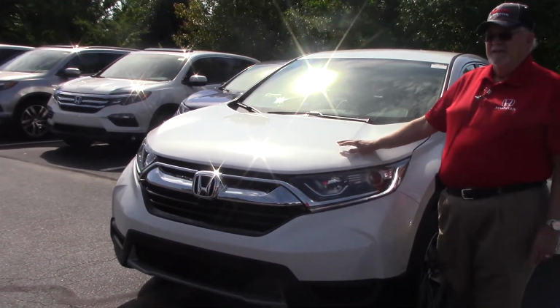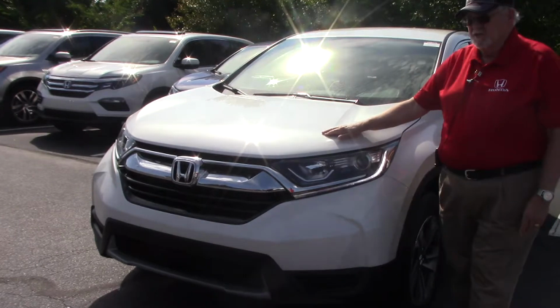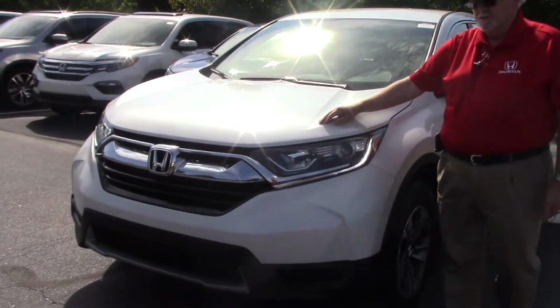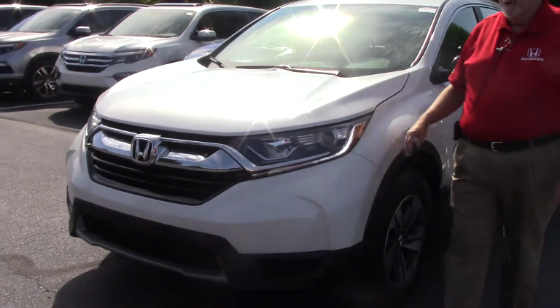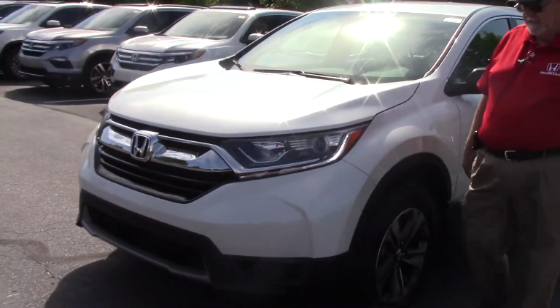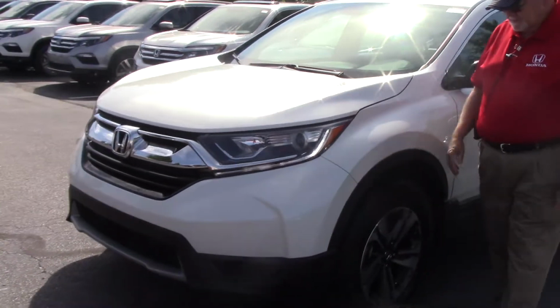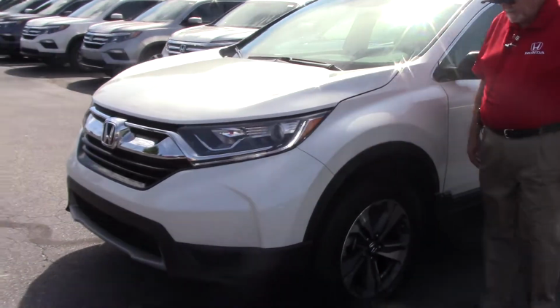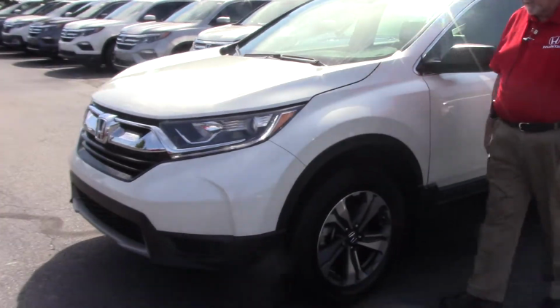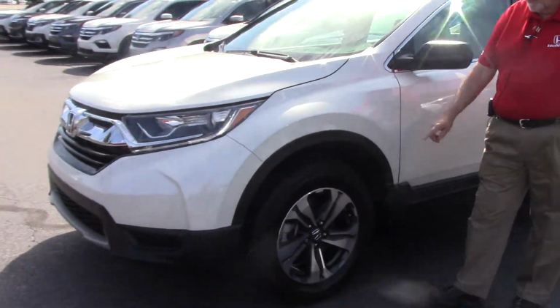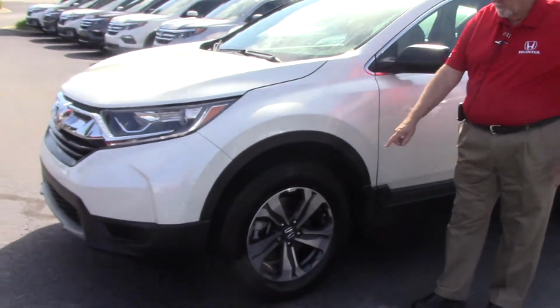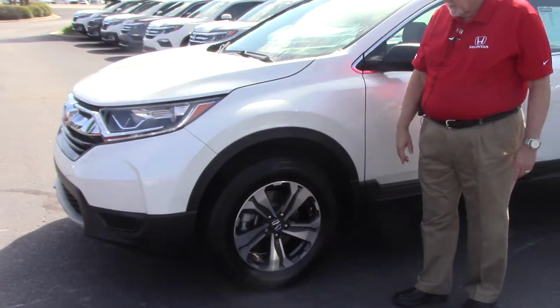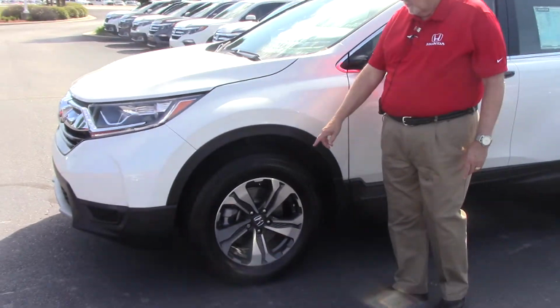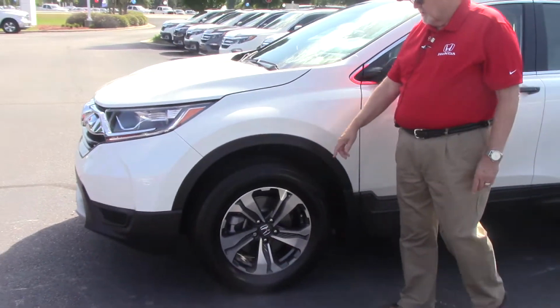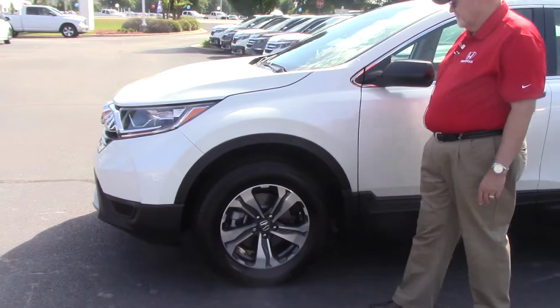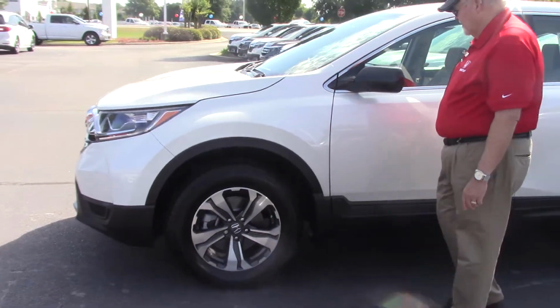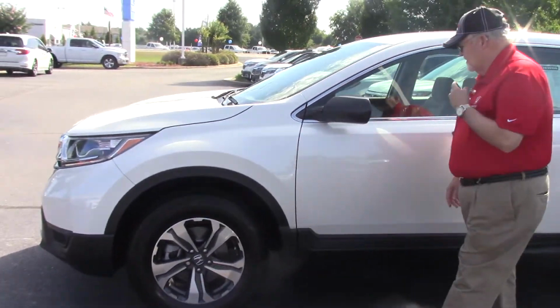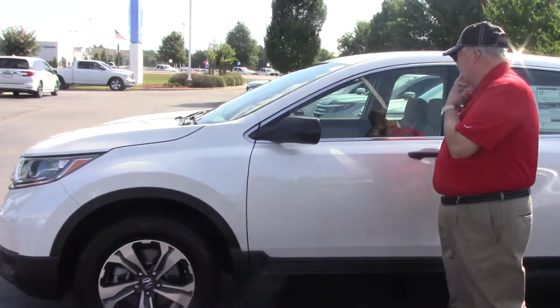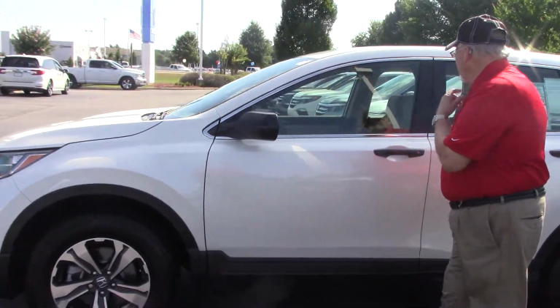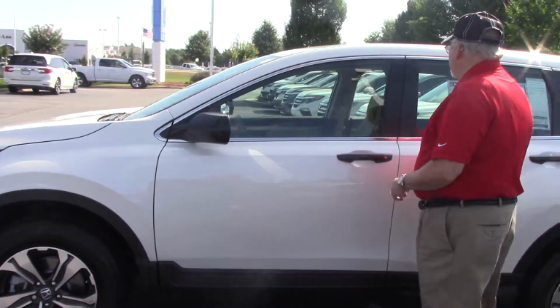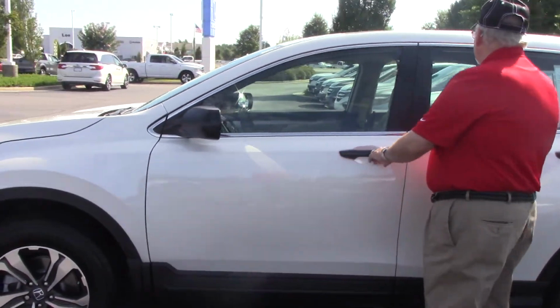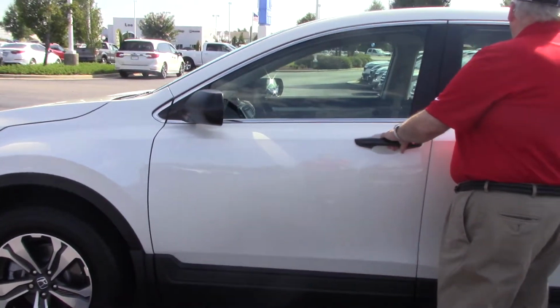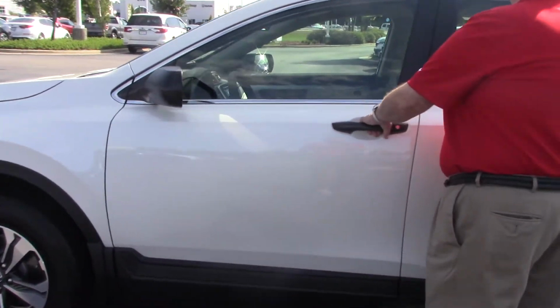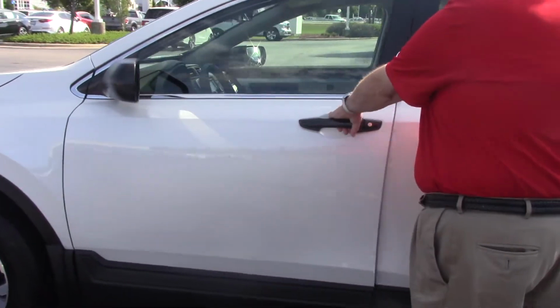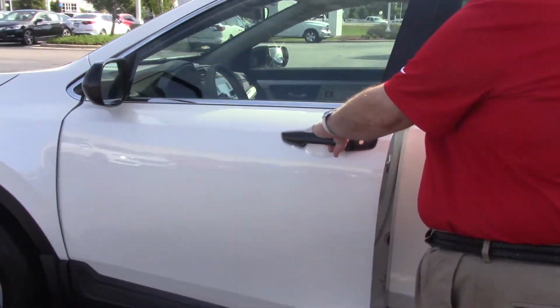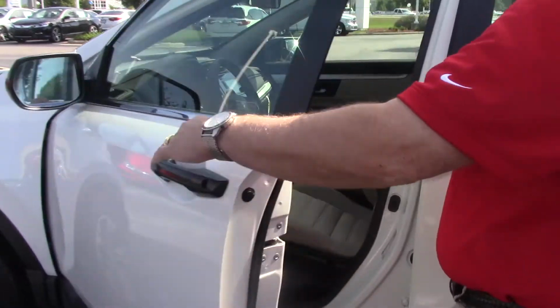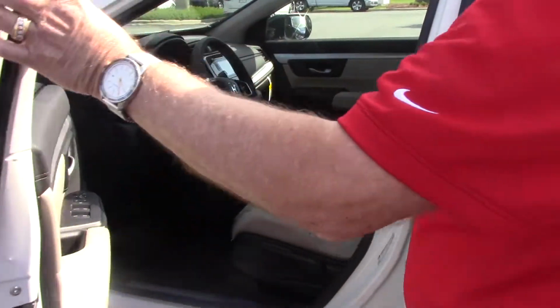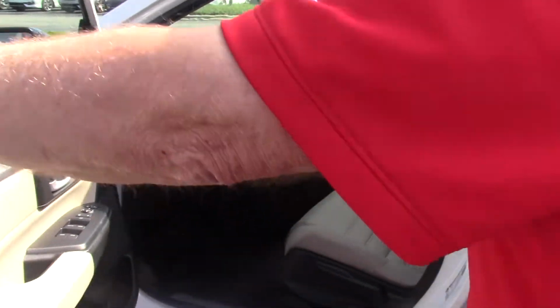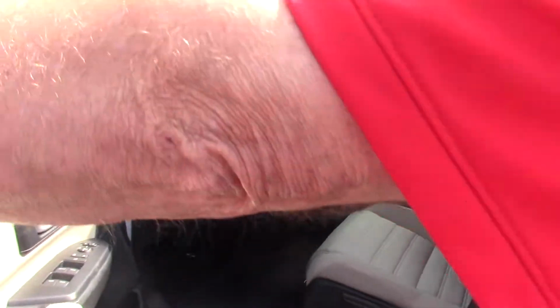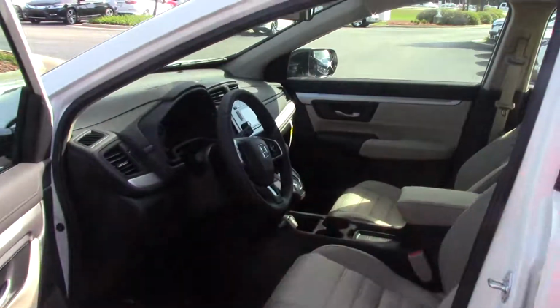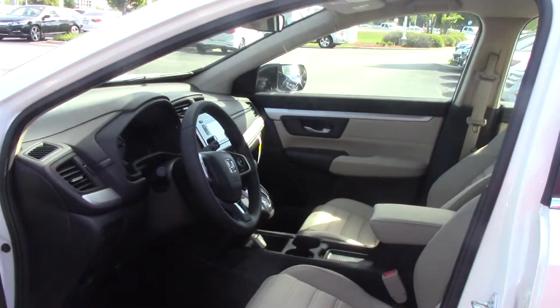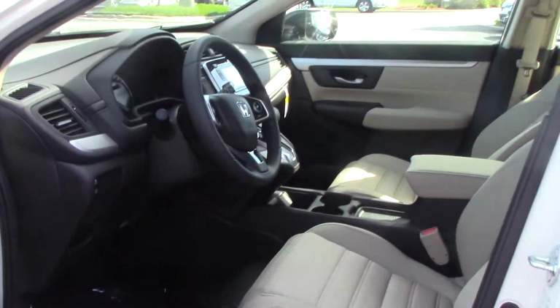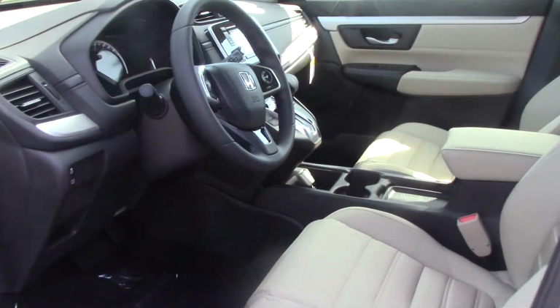This CR-V is what we call the LX package. It has the new alloy wheels with wheel locks. It has a white diamond exterior and a beige interior — we call it Ivory.